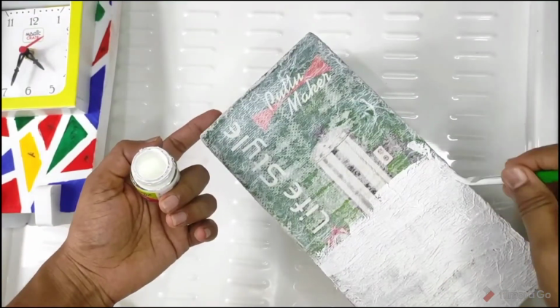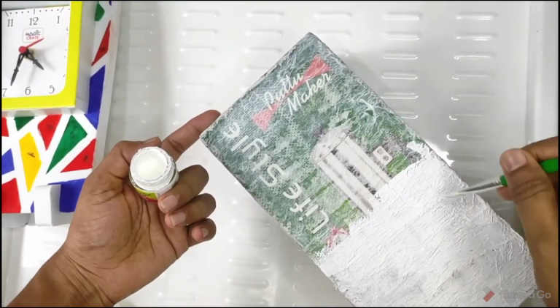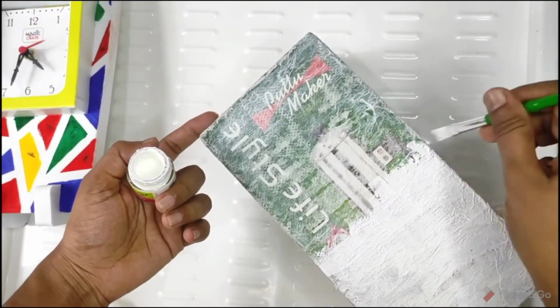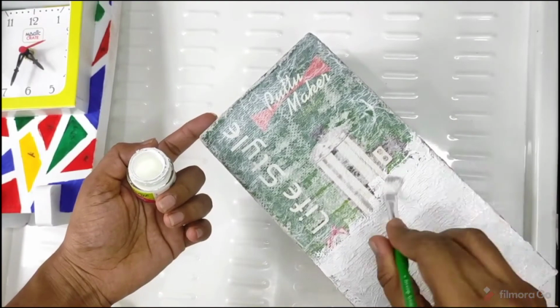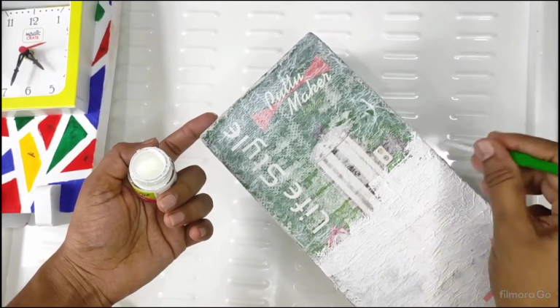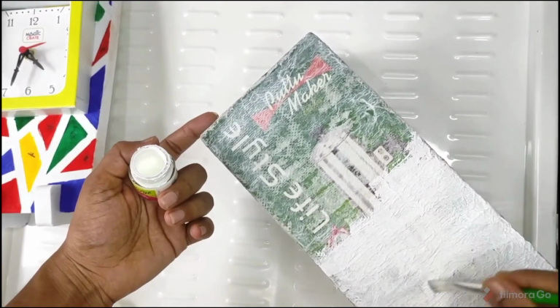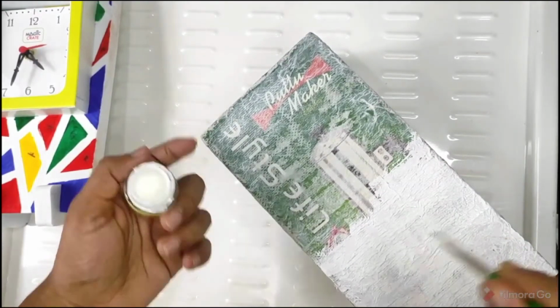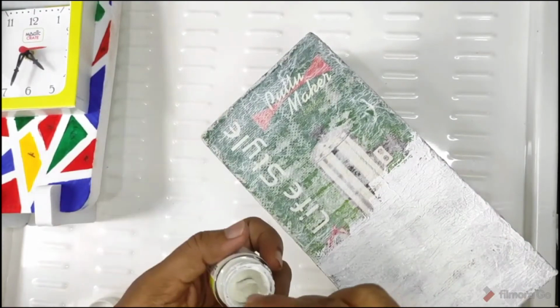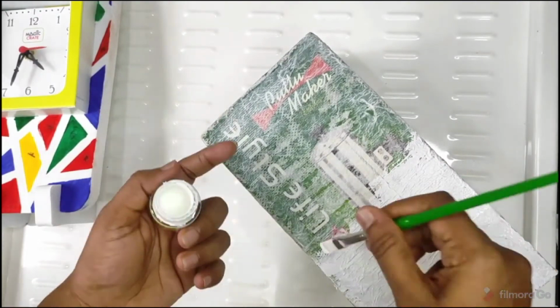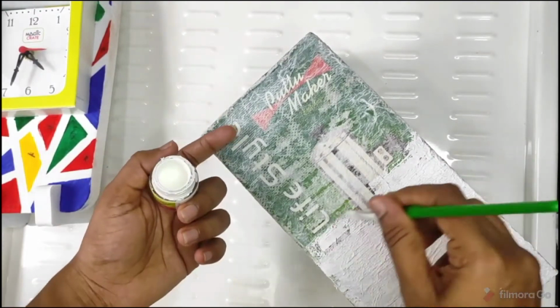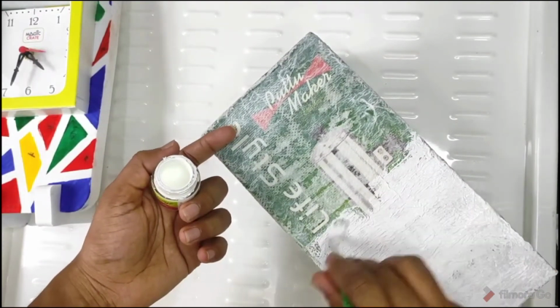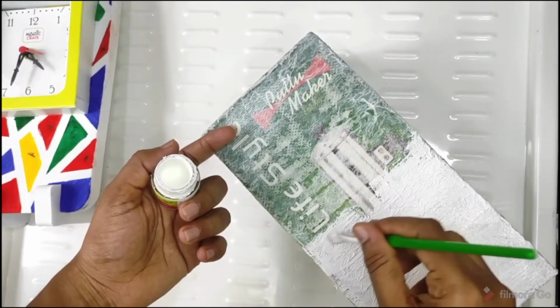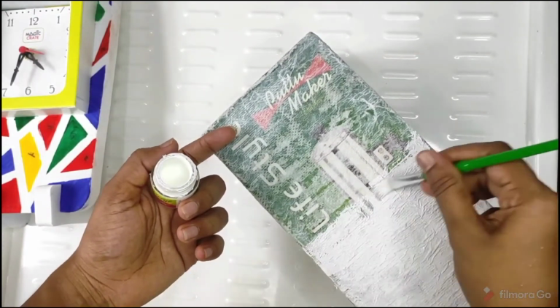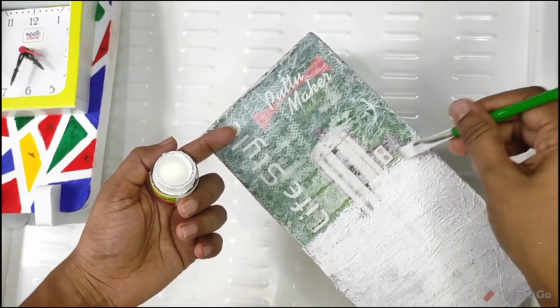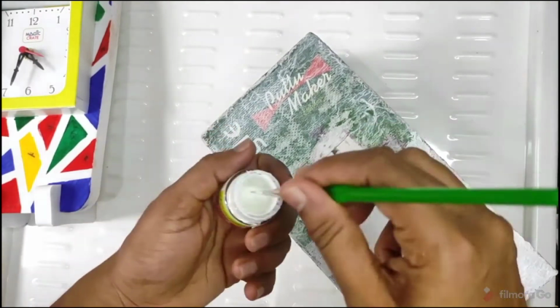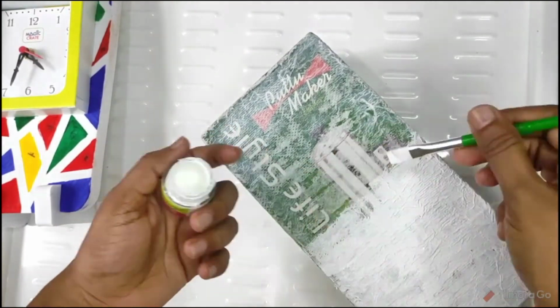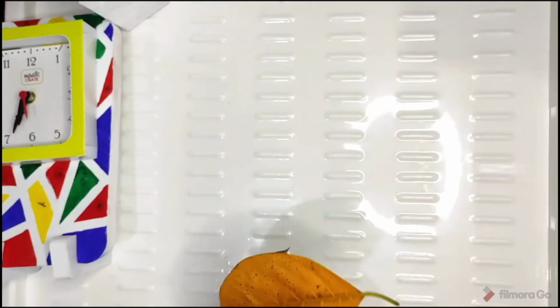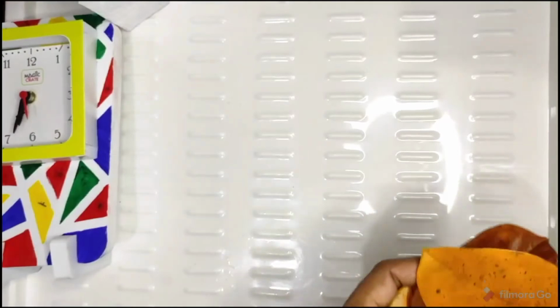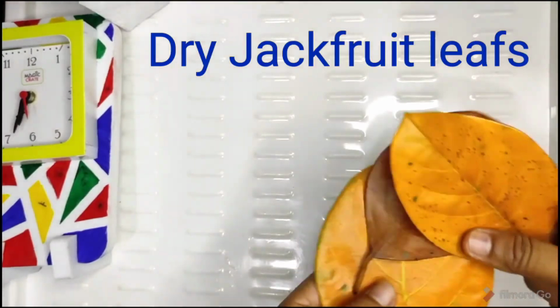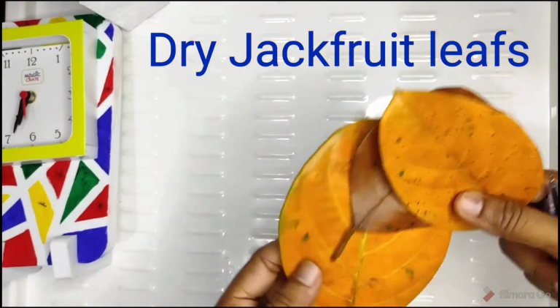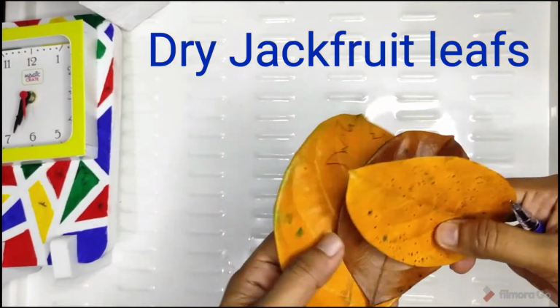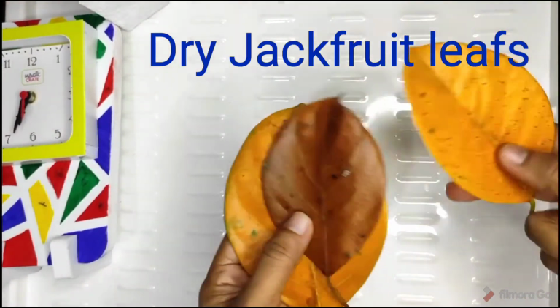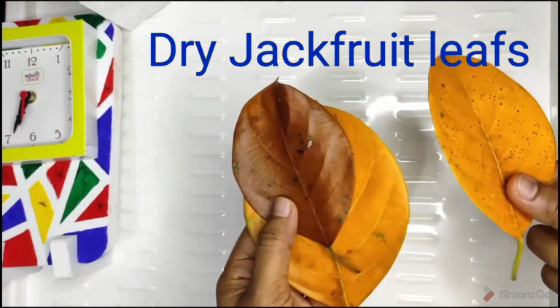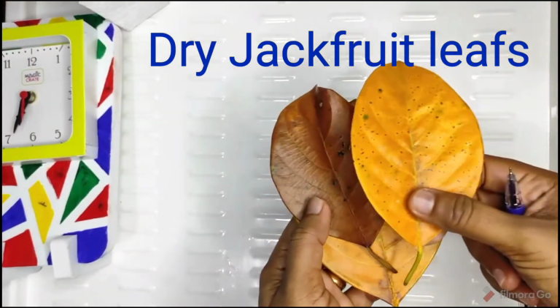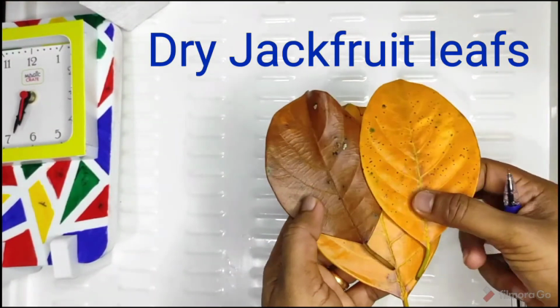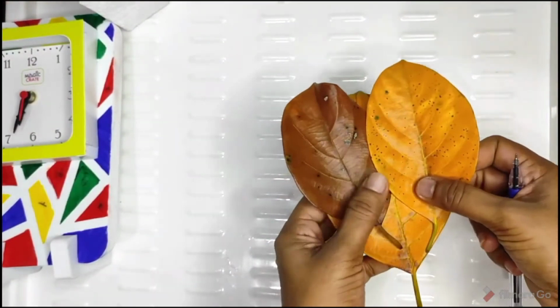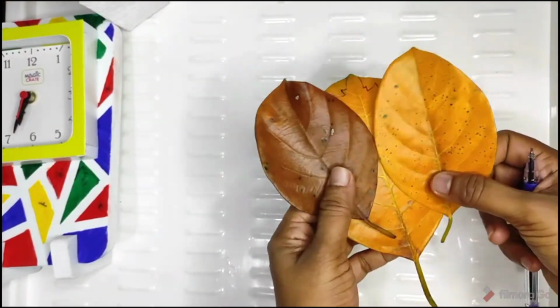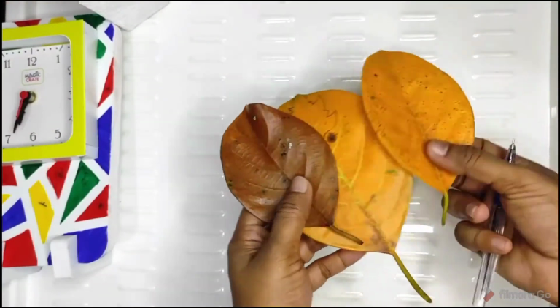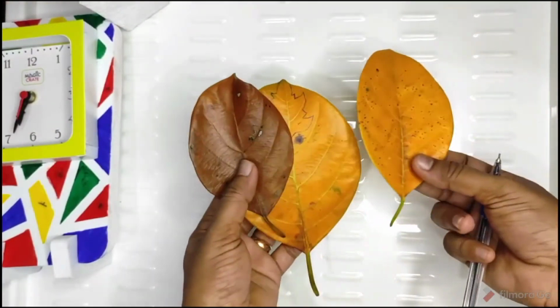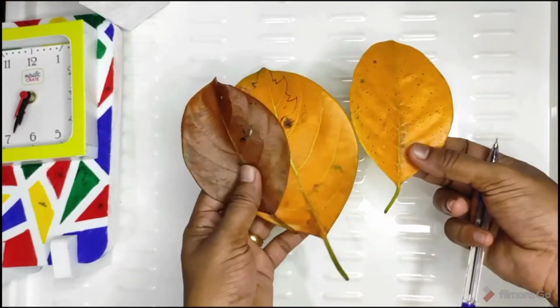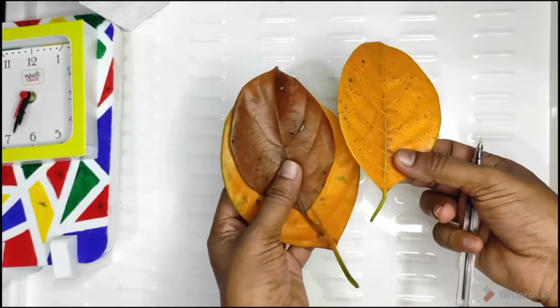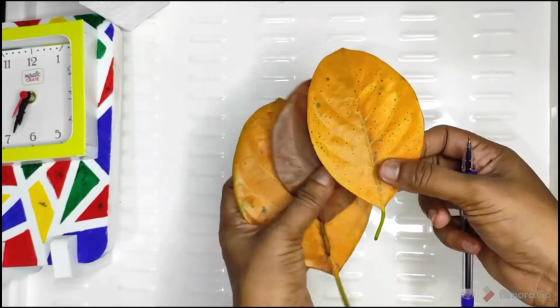We are using a white color paint. Now we are using a small piece of cardboard box. Here with the light, we are using a painting.